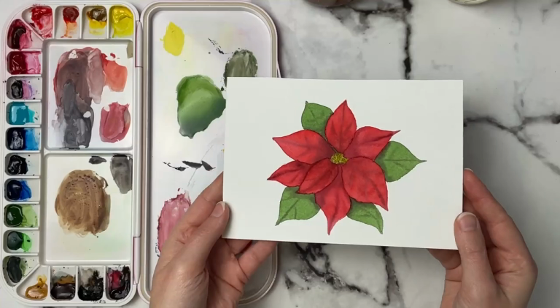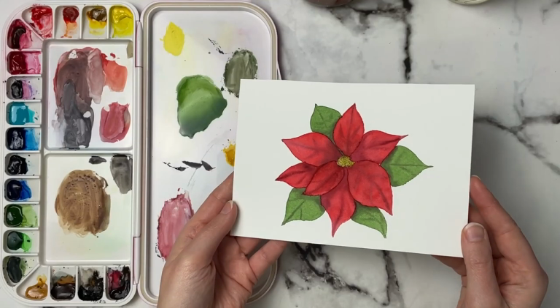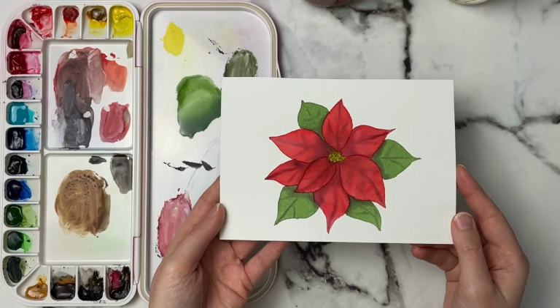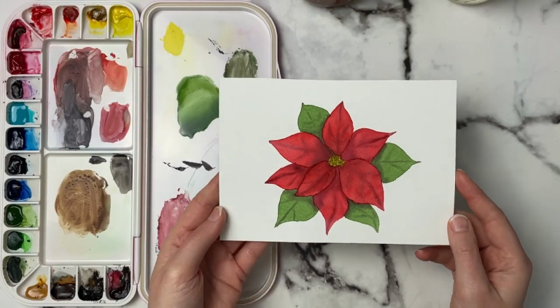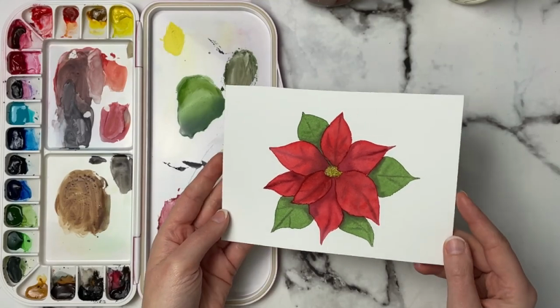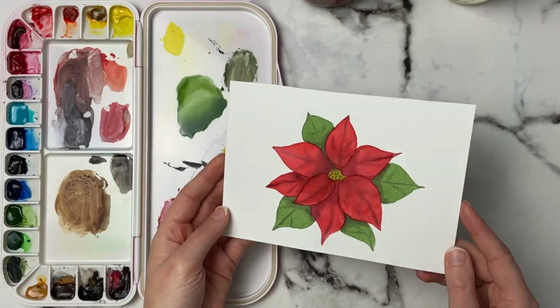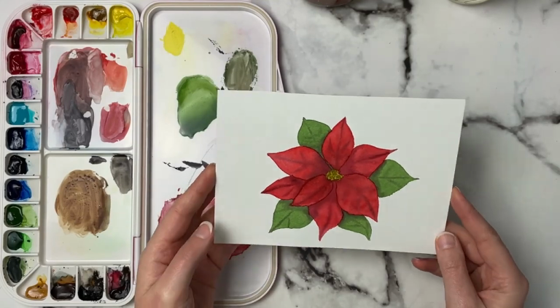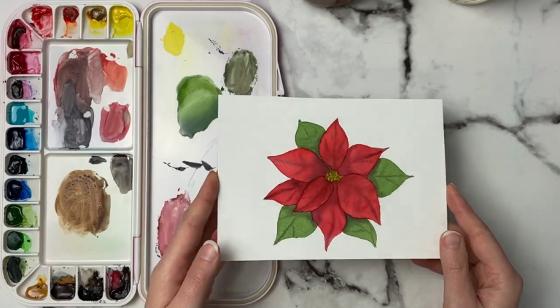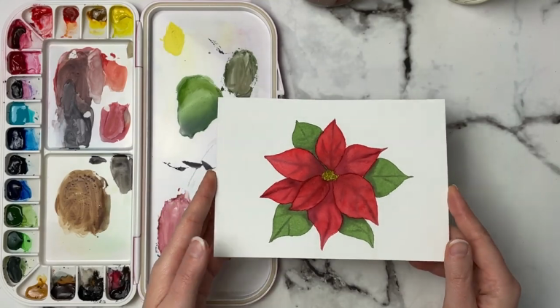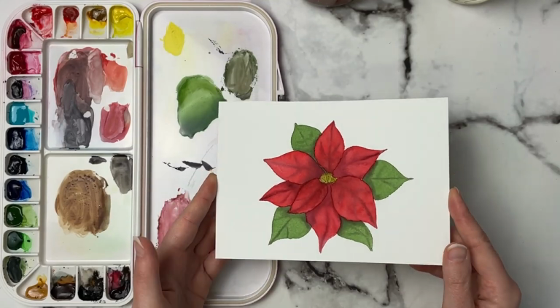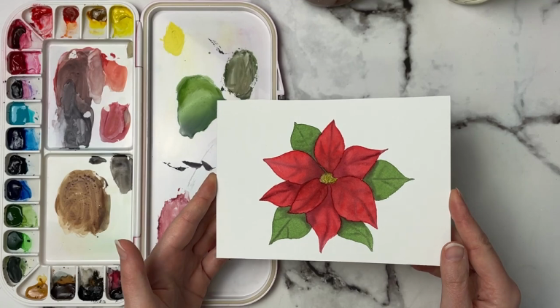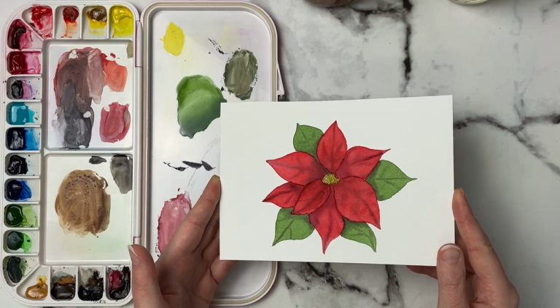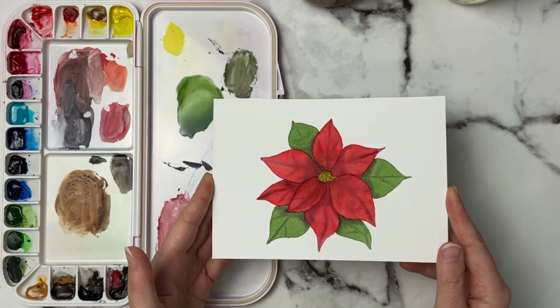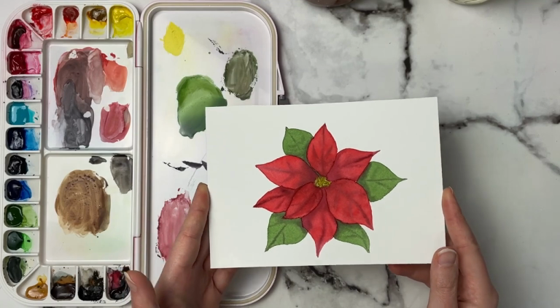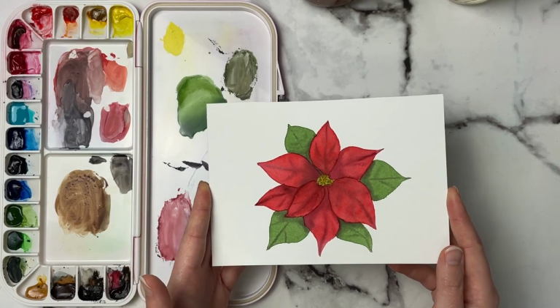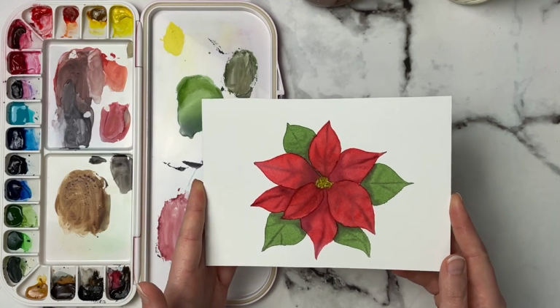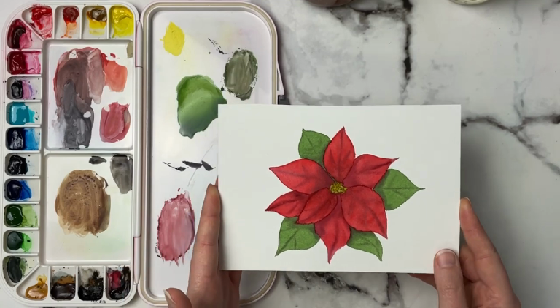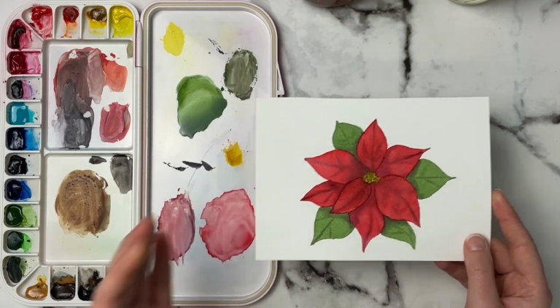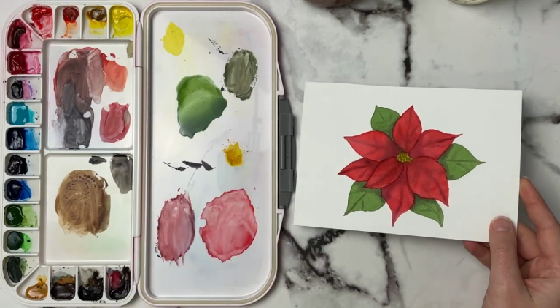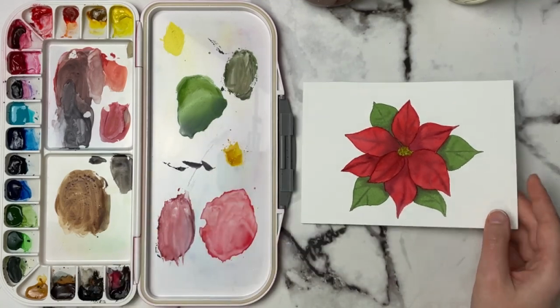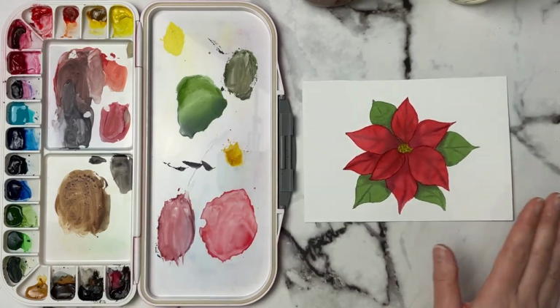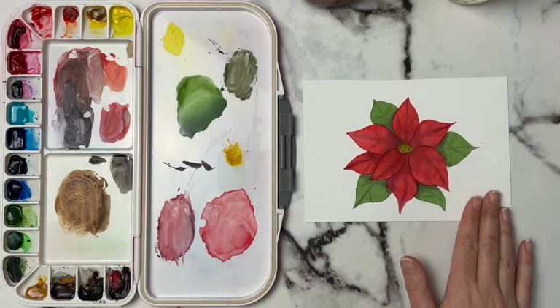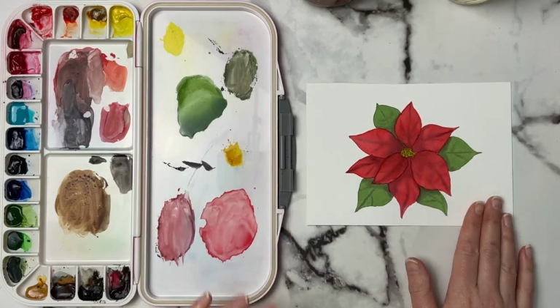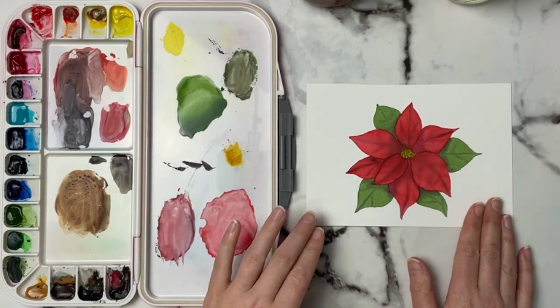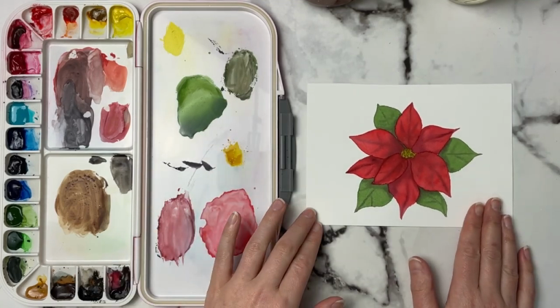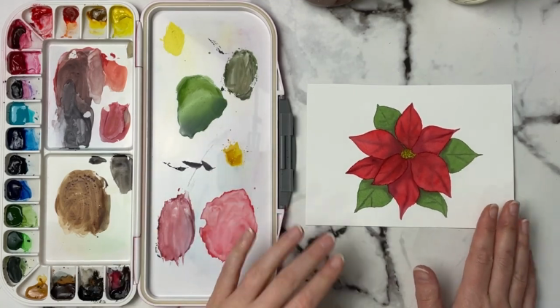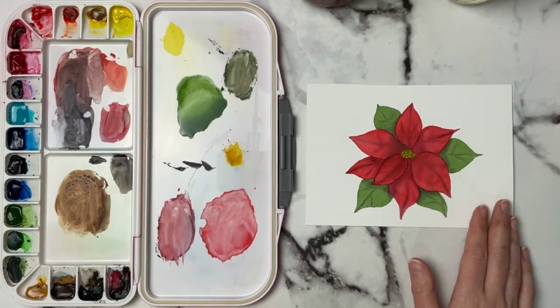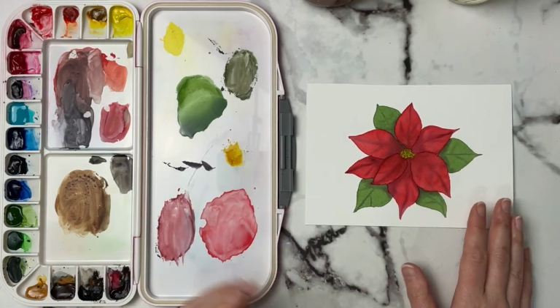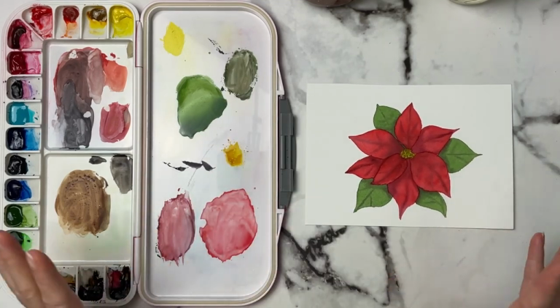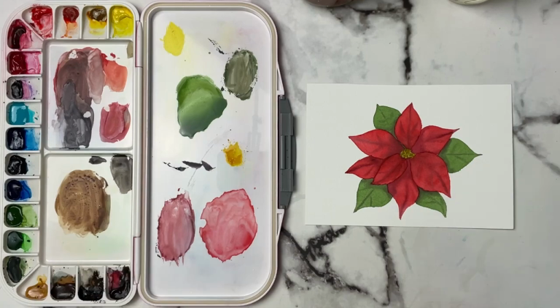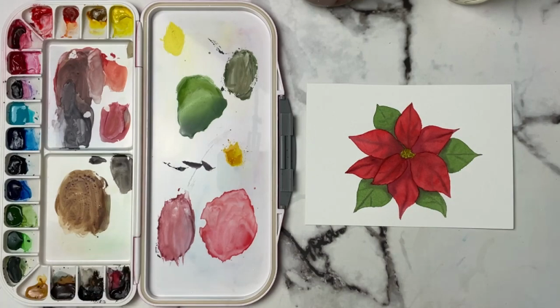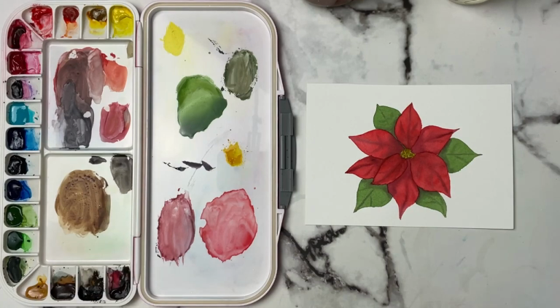So this is how our little card turned out today. I hope you guys enjoyed this and I hope you'll paint along with me. Thank you so much for watching and I'll see you in the next one.